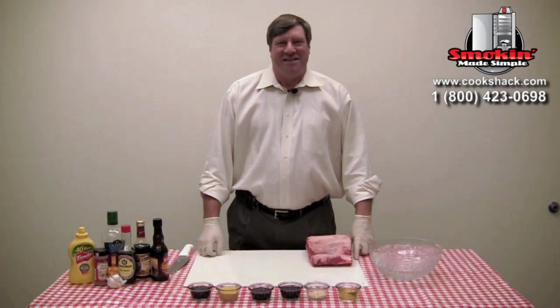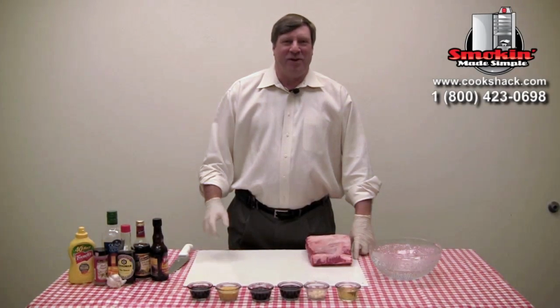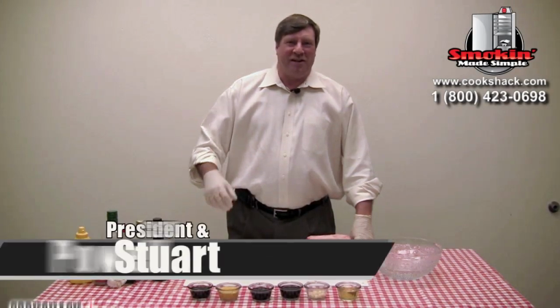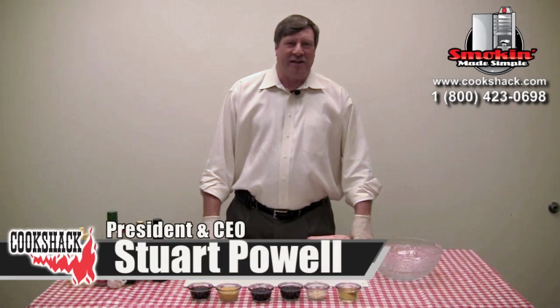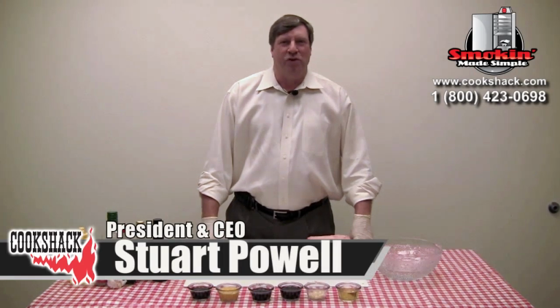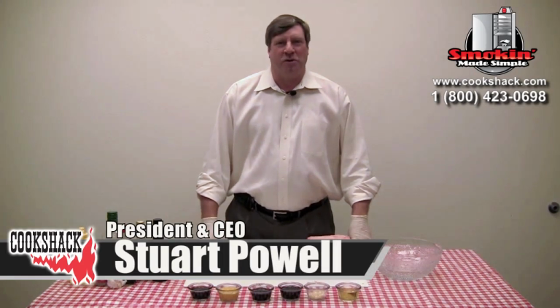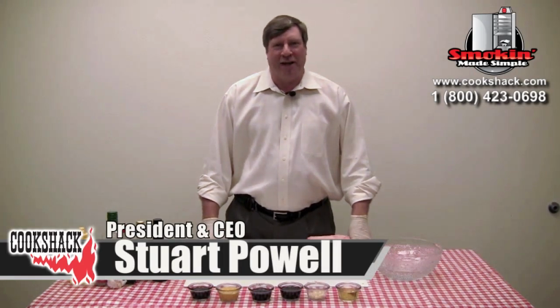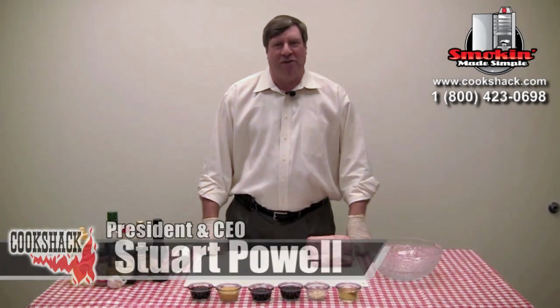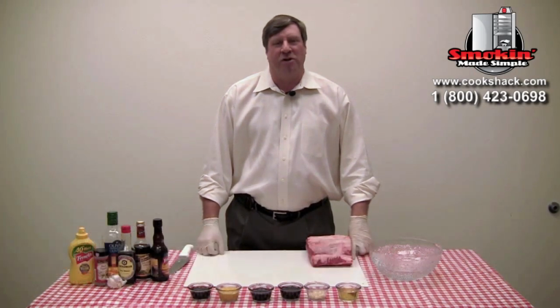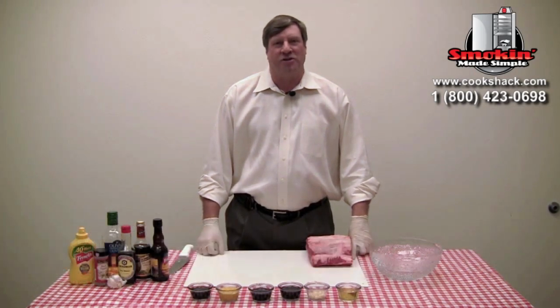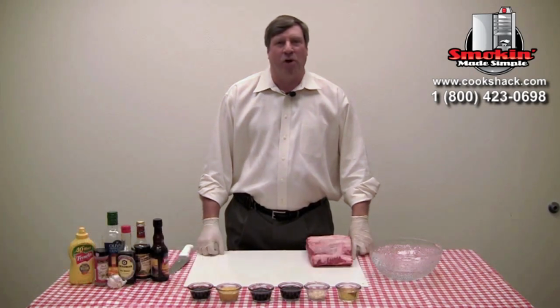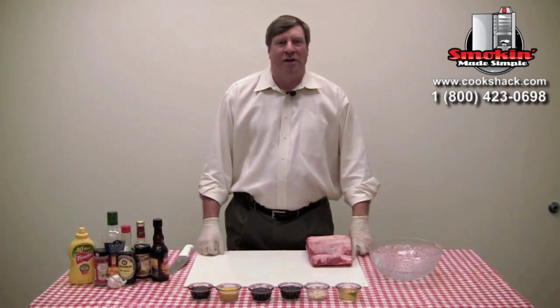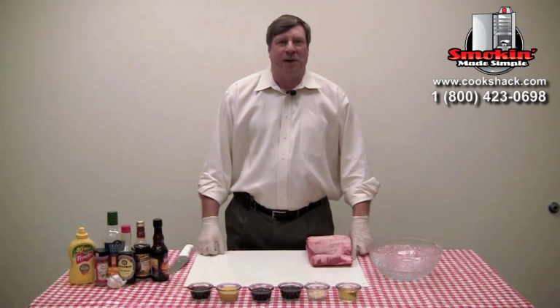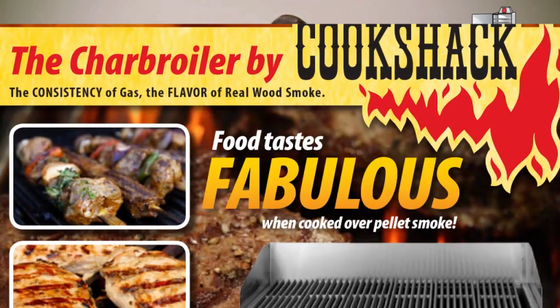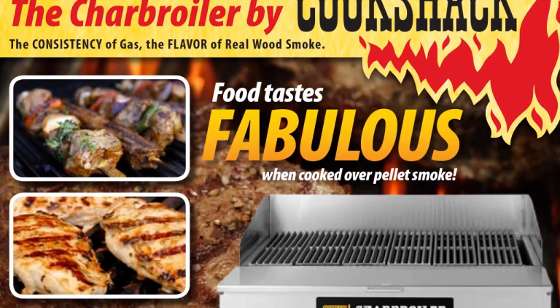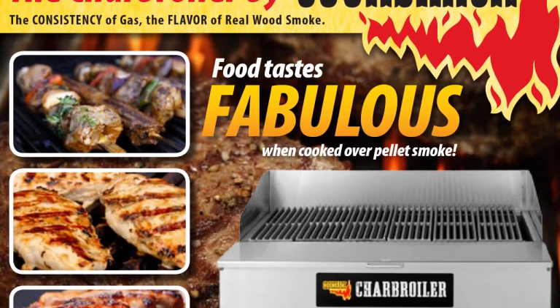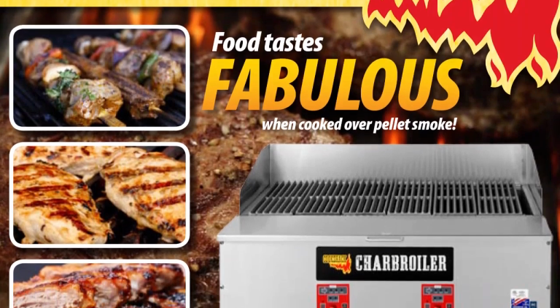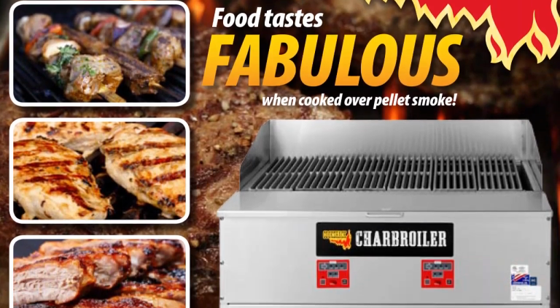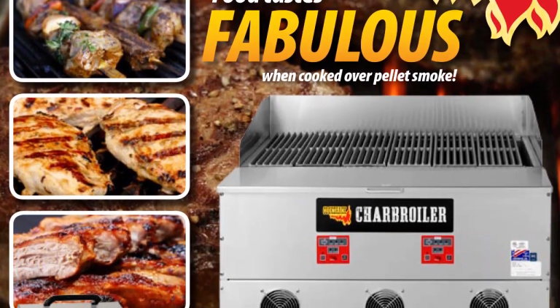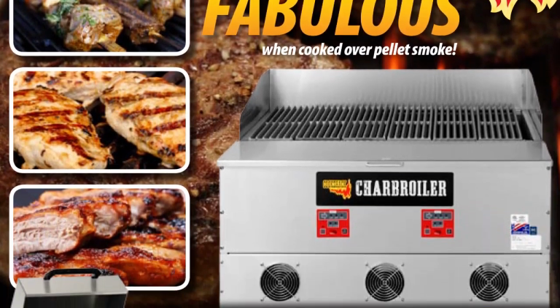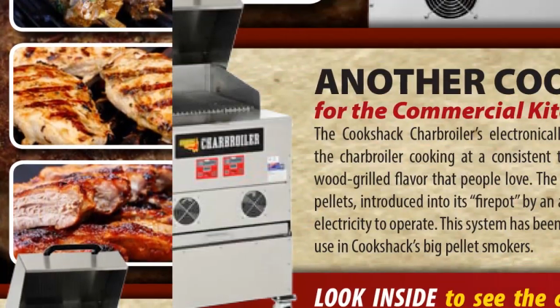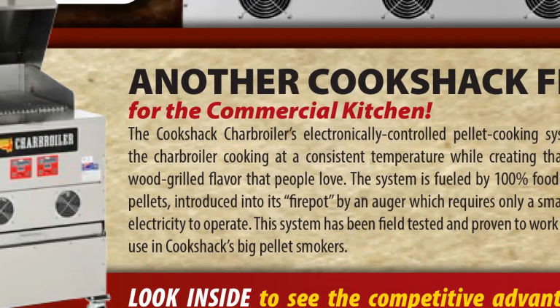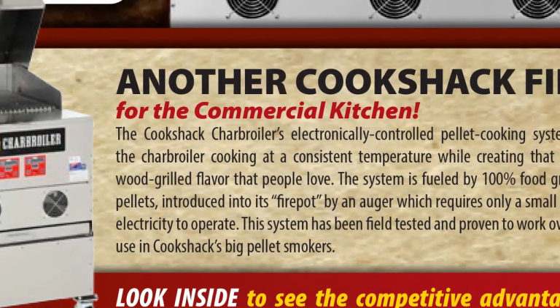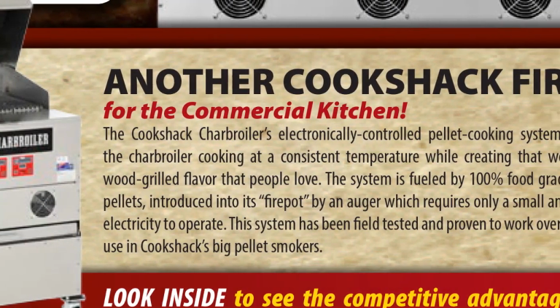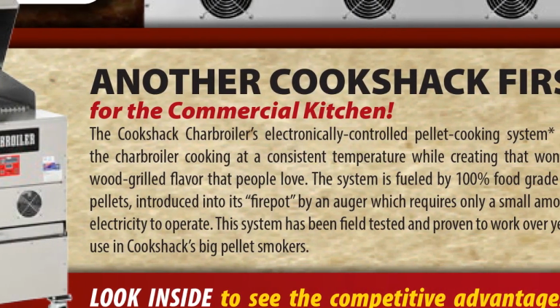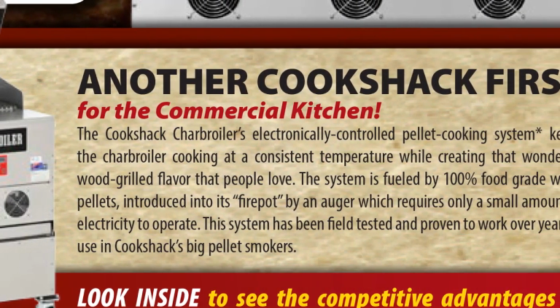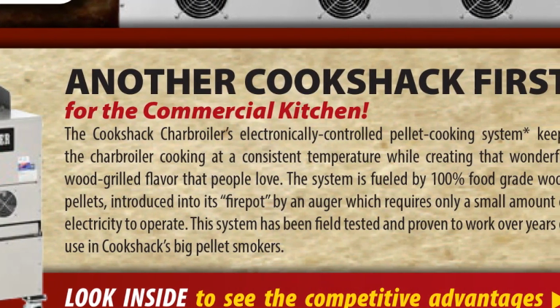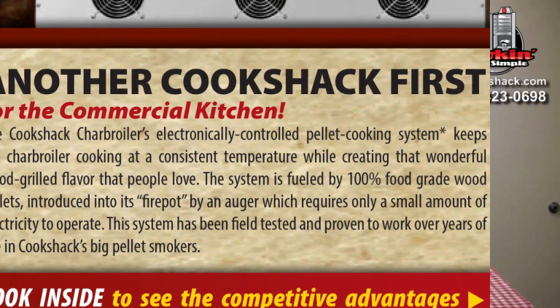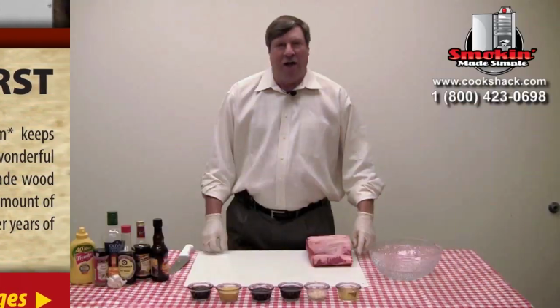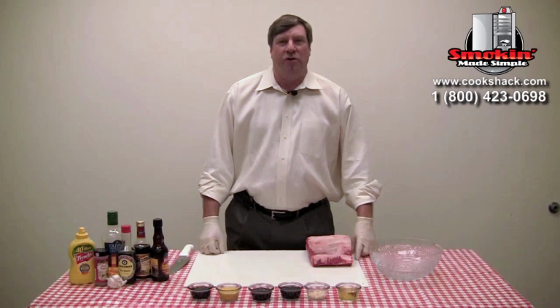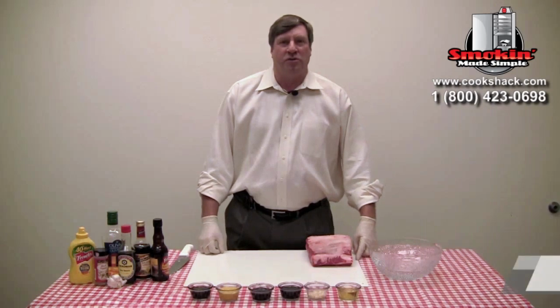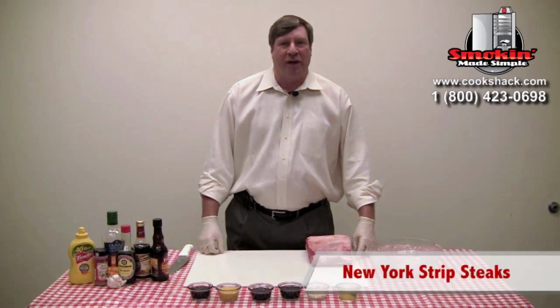Today we're going to look at cooking New York strip steaks on the Cookshack Char-Broiler. It's a pellet-fired char-broiler, so you get the real flavor of cooking over wood with it. And today we're just going to do a traditional New York strip steak.